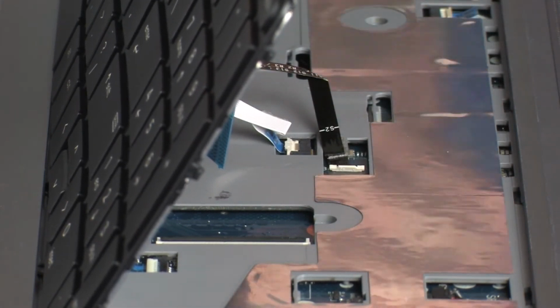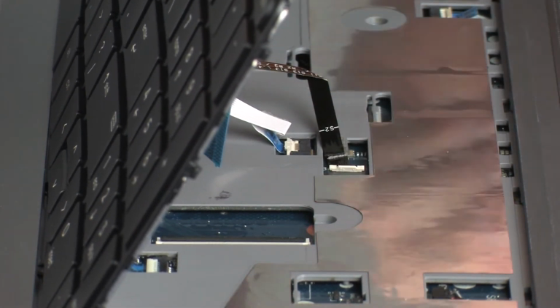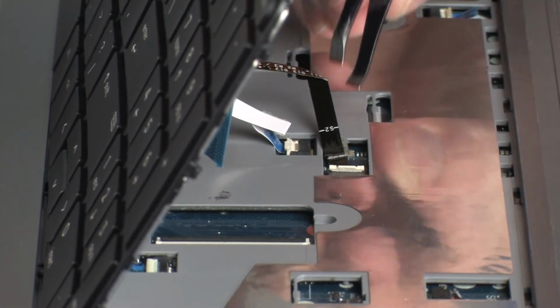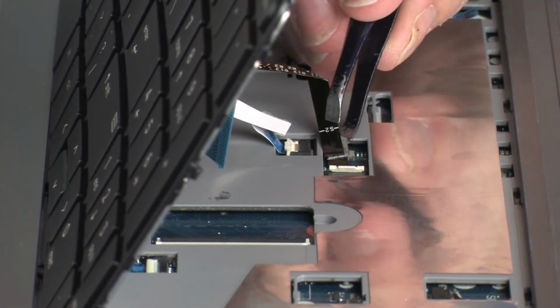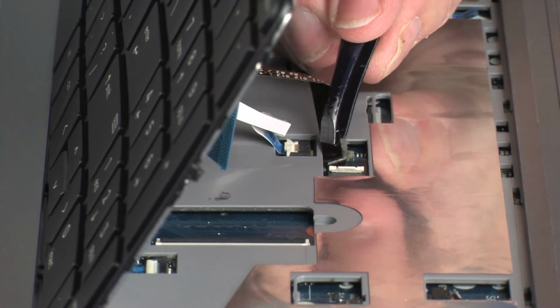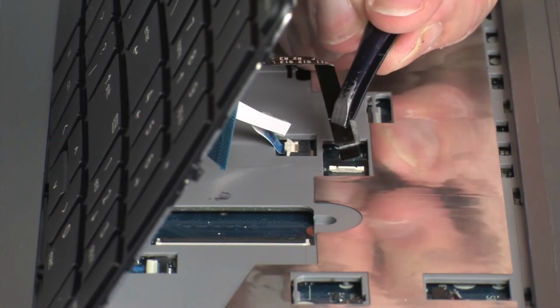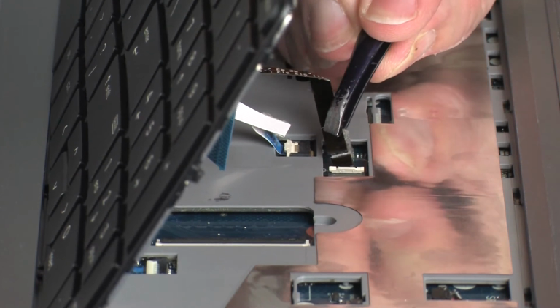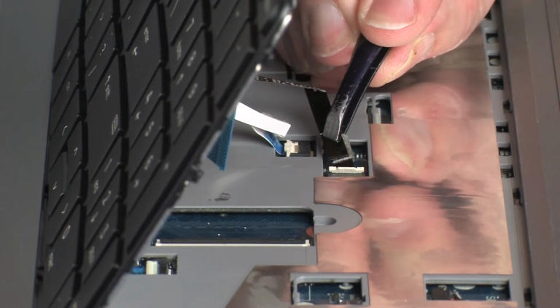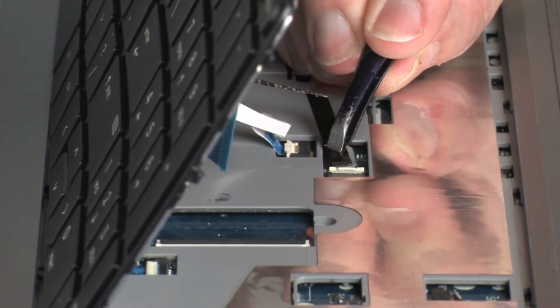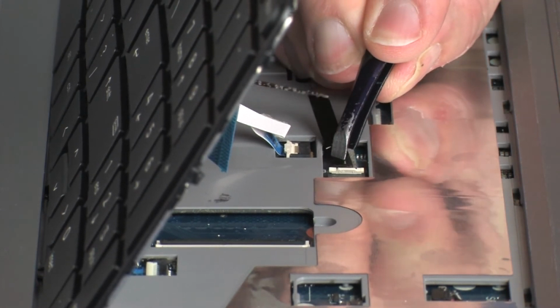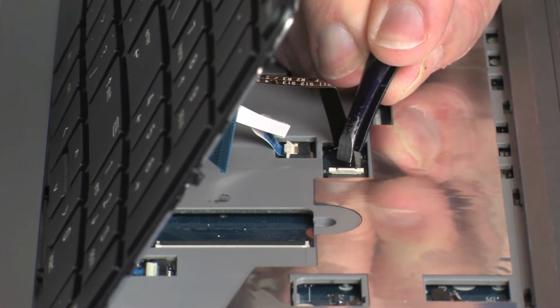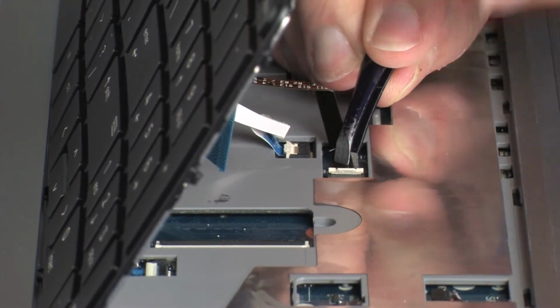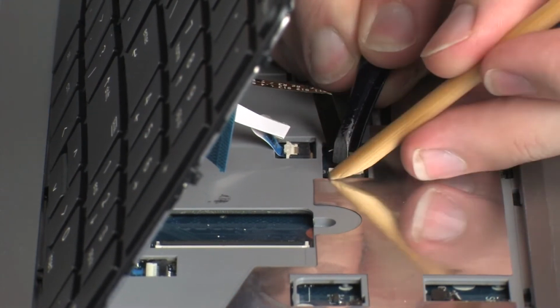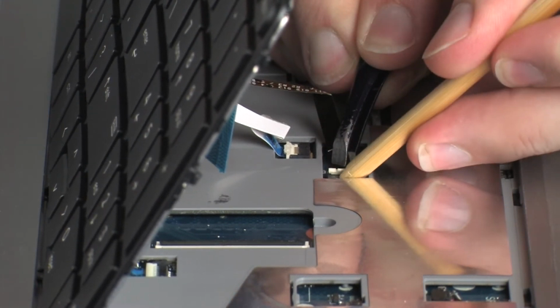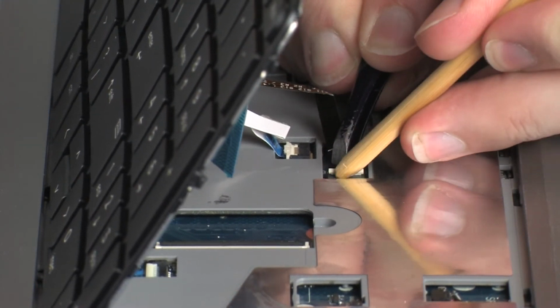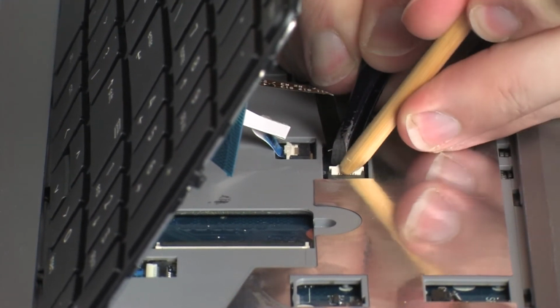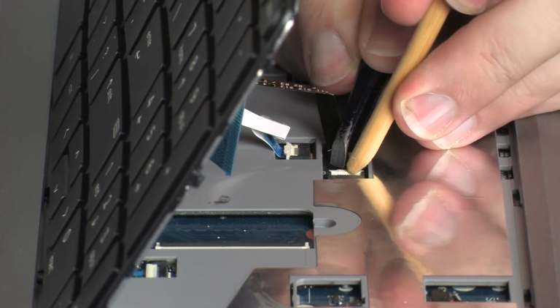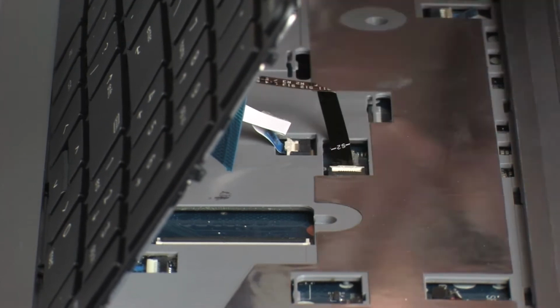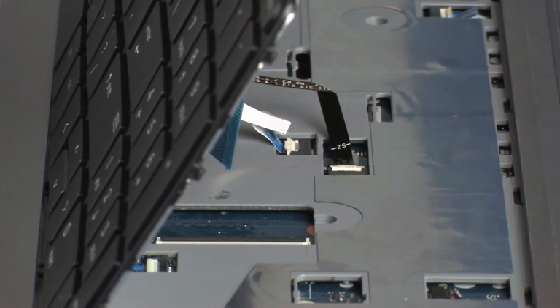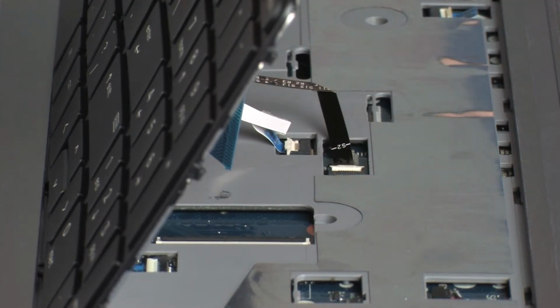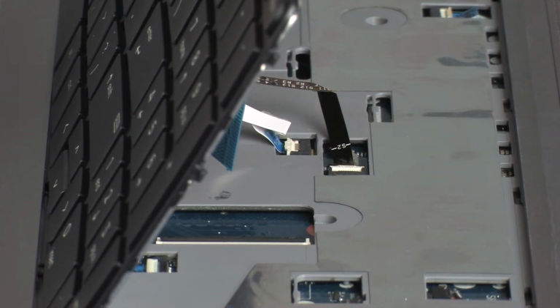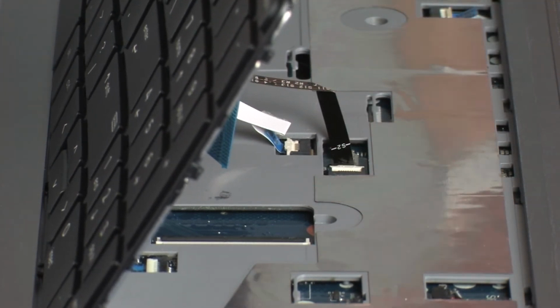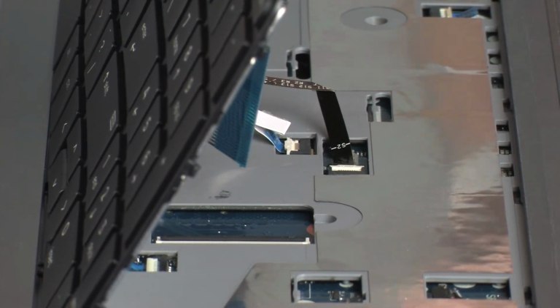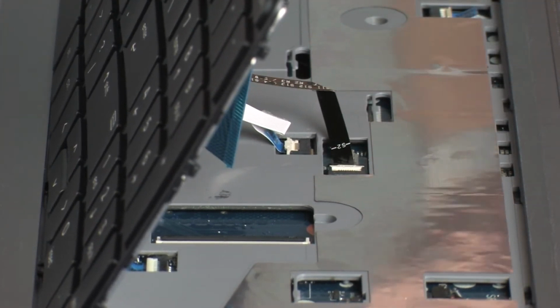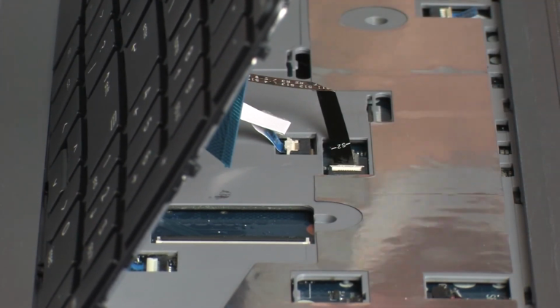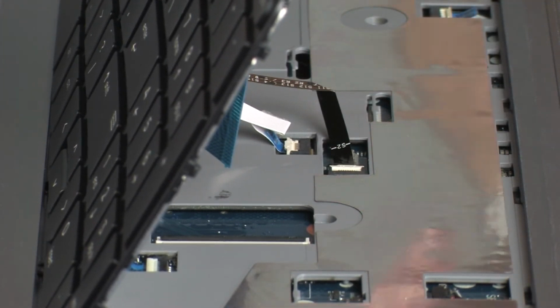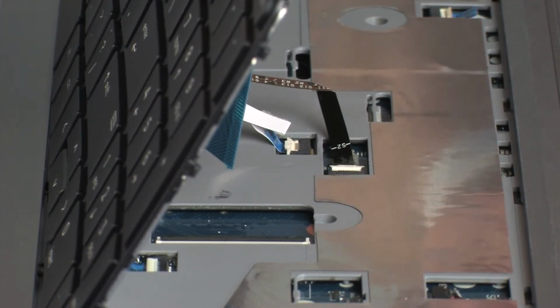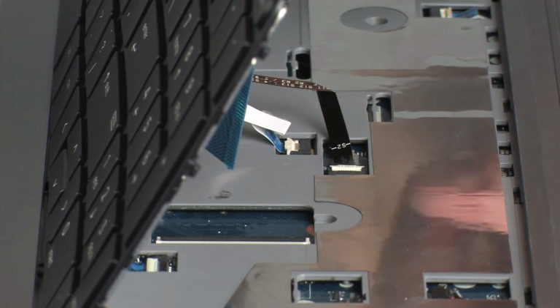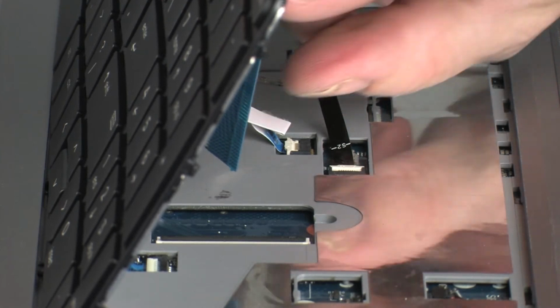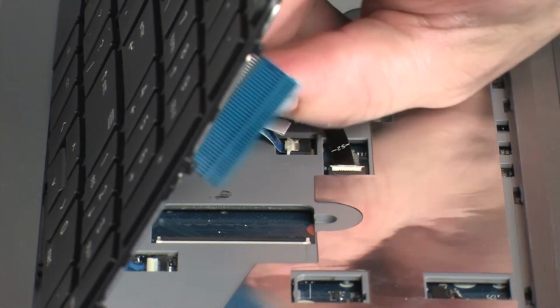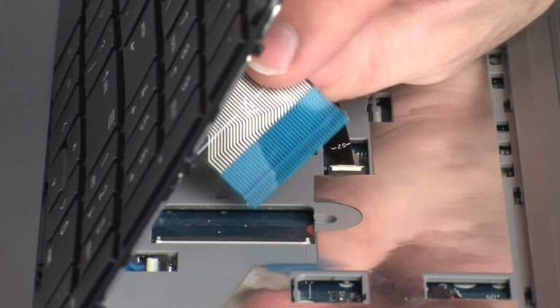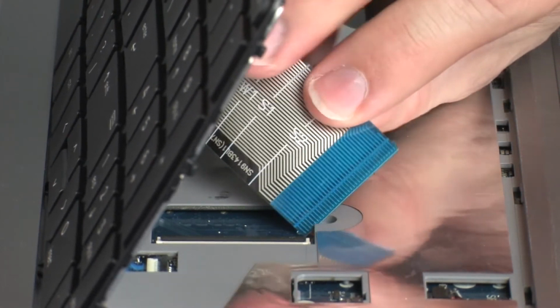Insert the keyboard backlight ribbon cable into the keyboard backlight ZIF connector on the system board and press the locking bar down to lock the cable into place. CAUTION: Use care to prevent damaging the ZIF connector and ribbon cable.